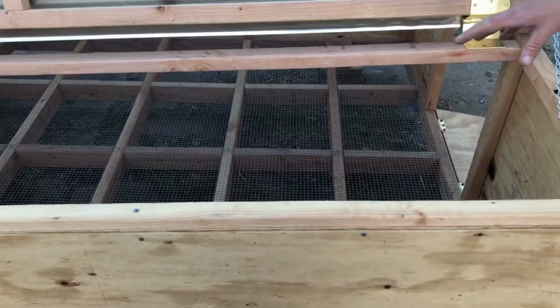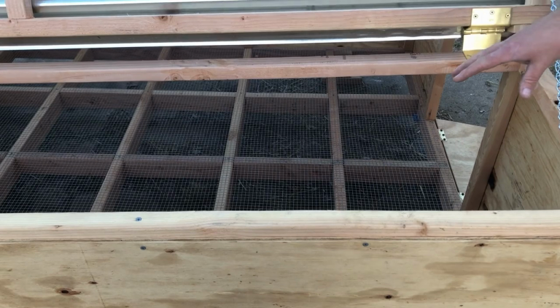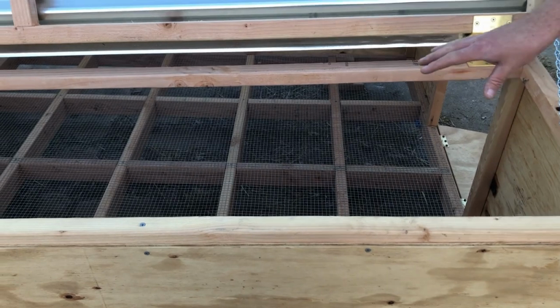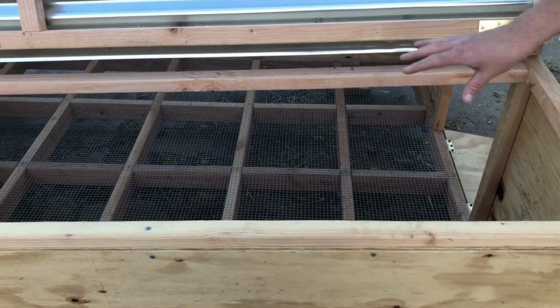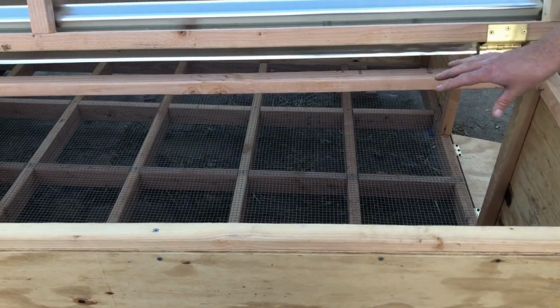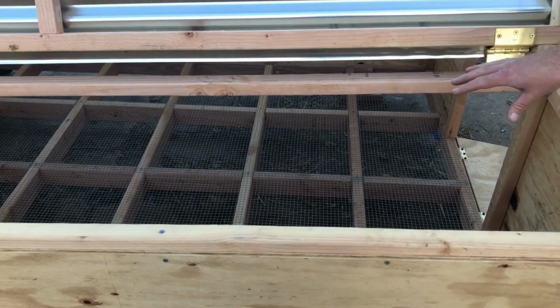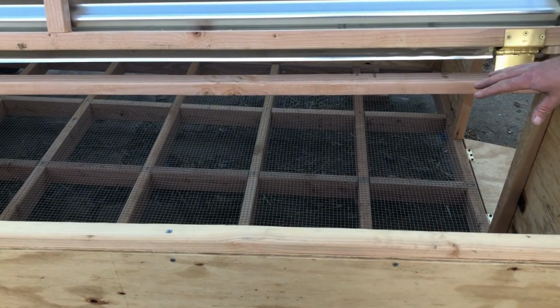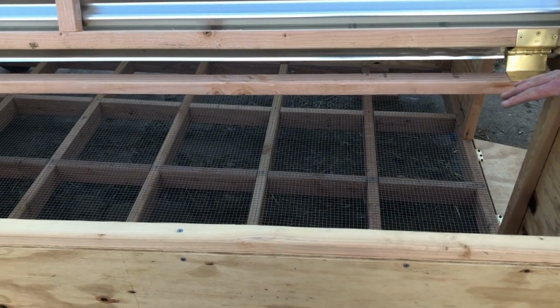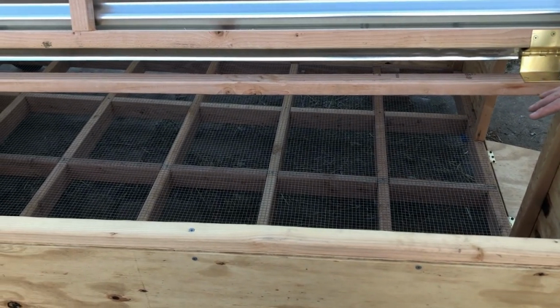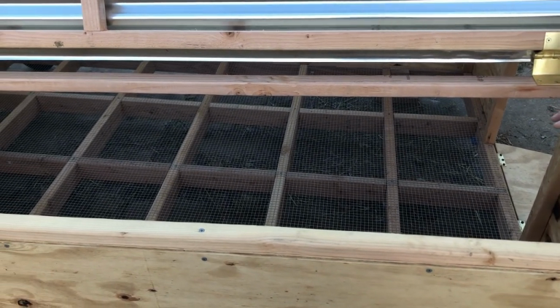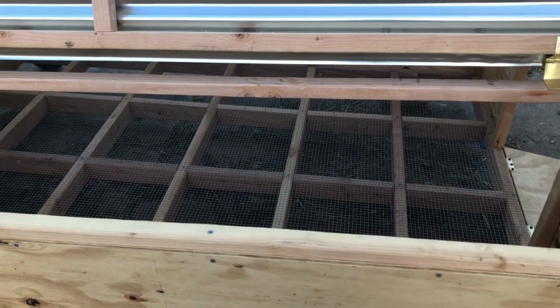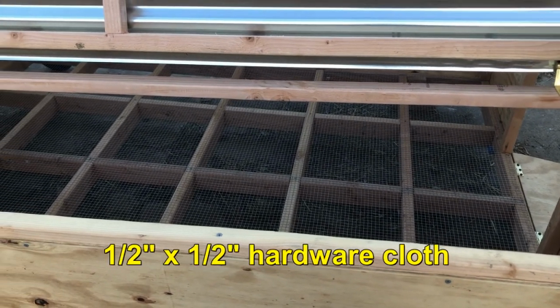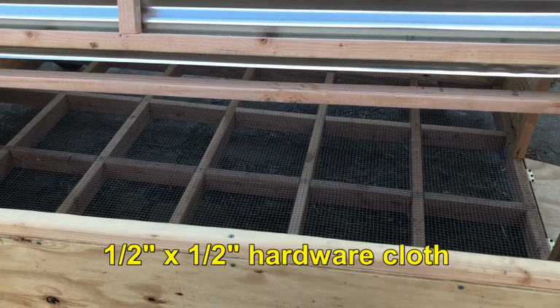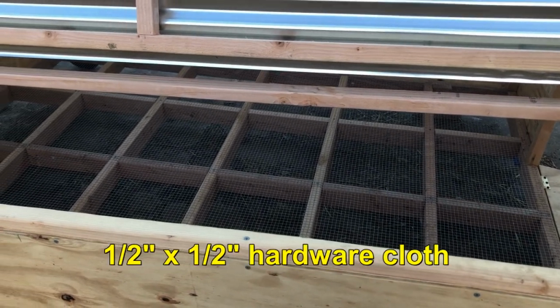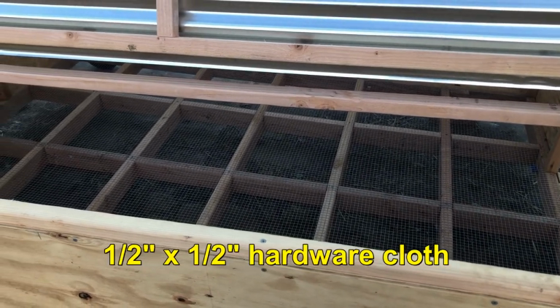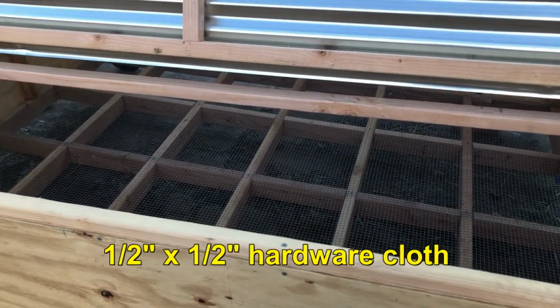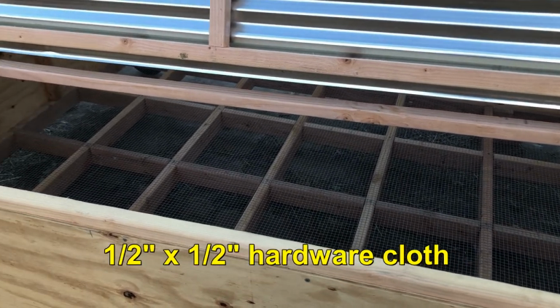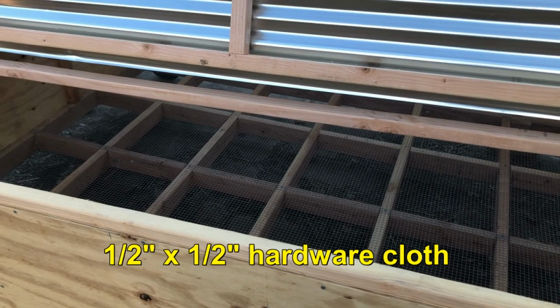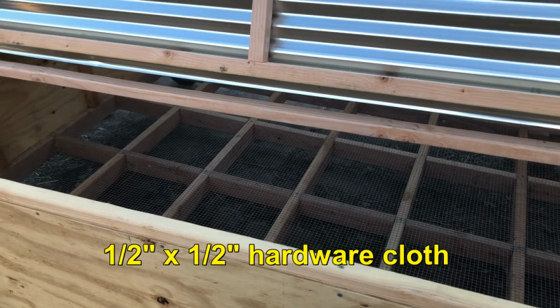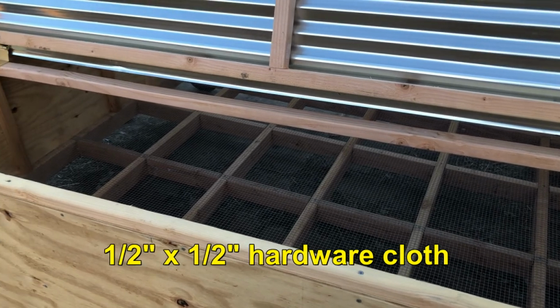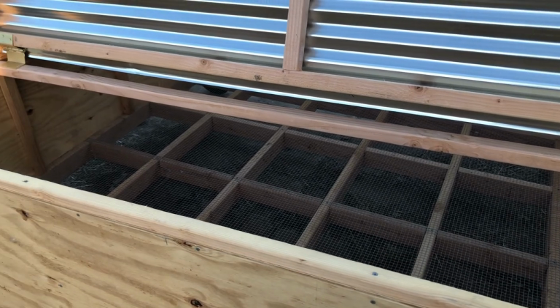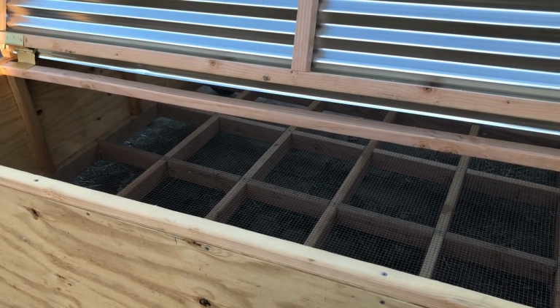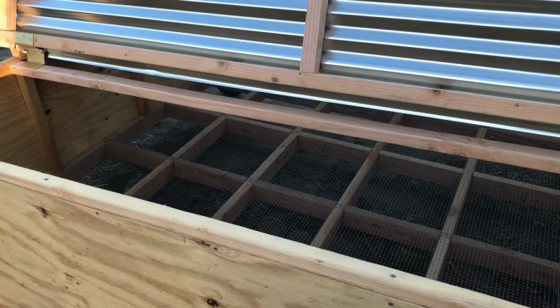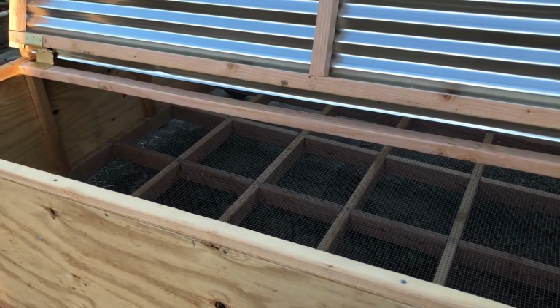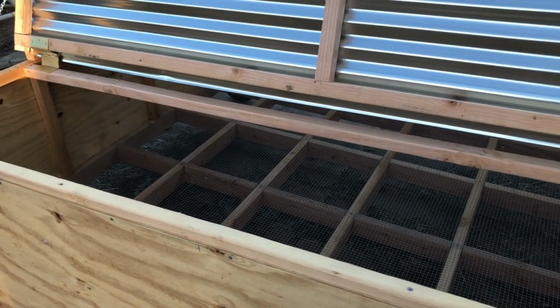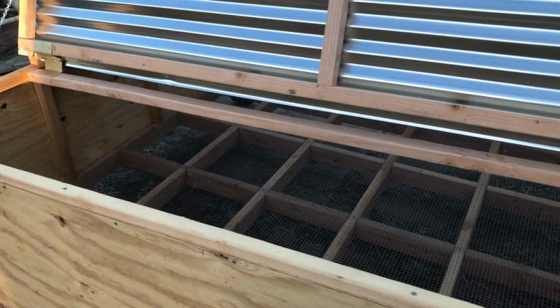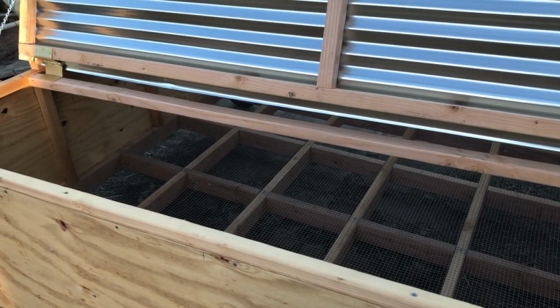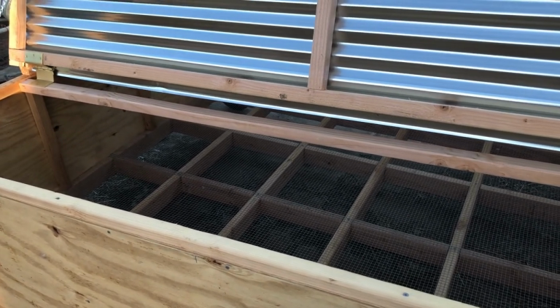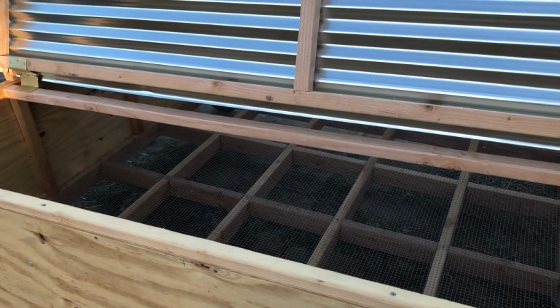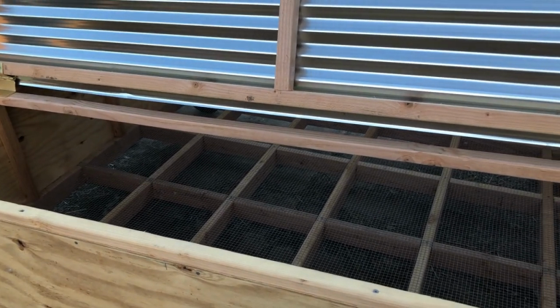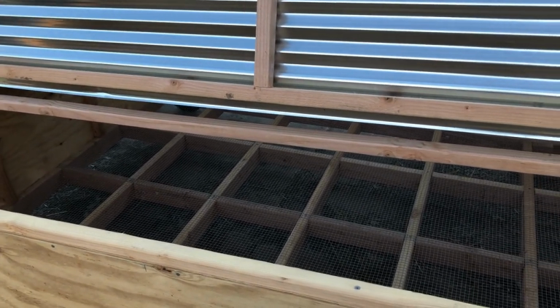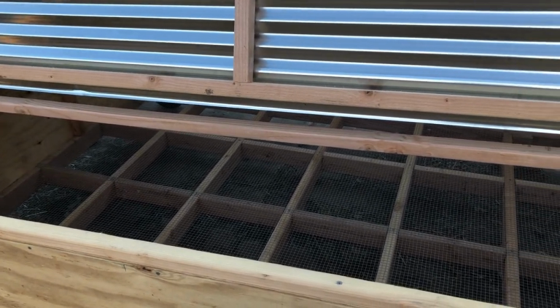First, it has a wire bottom. Ducks are so messy, so our hope is that when their very liquid poo comes out it'll just run through and they'll be much drier up top.